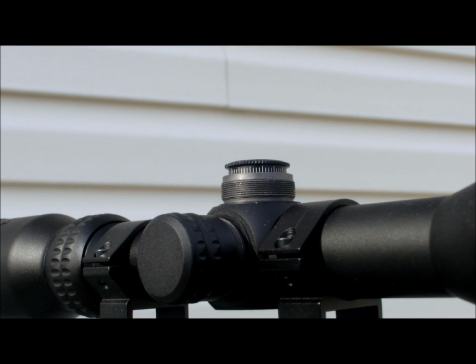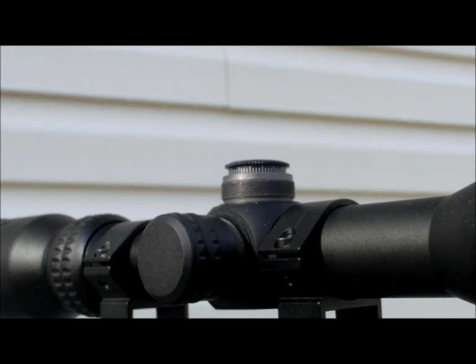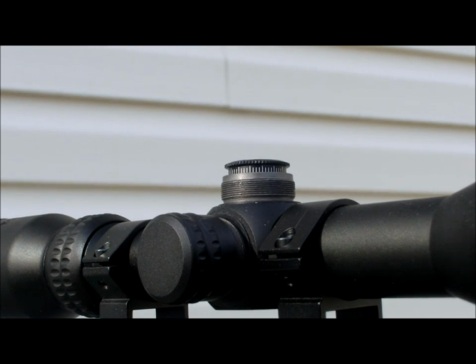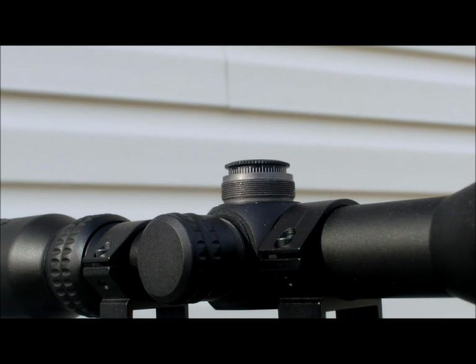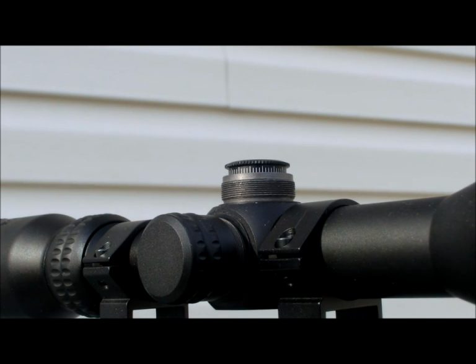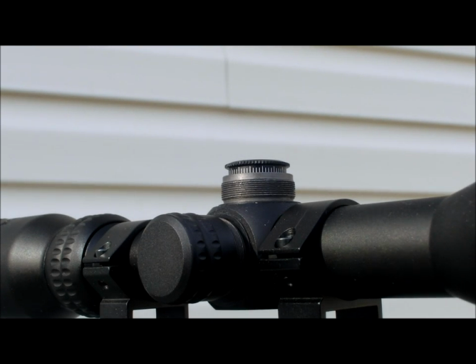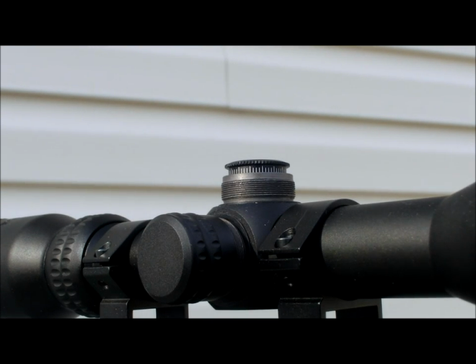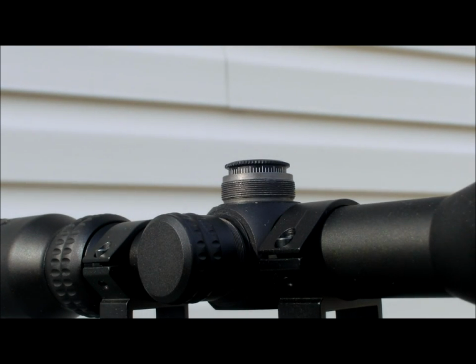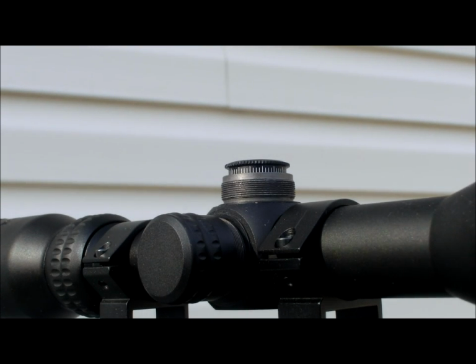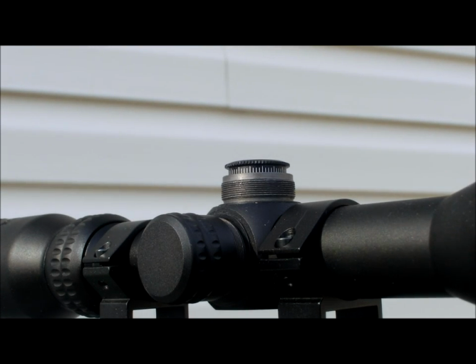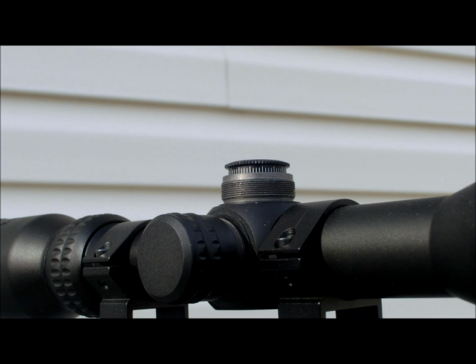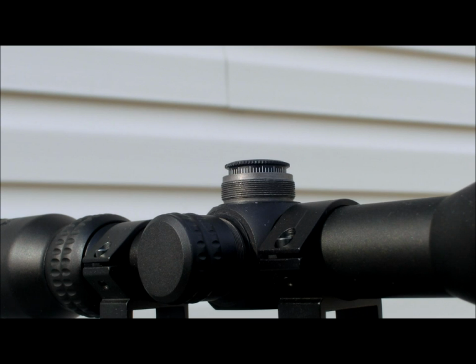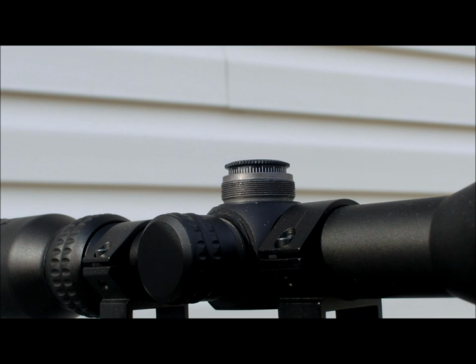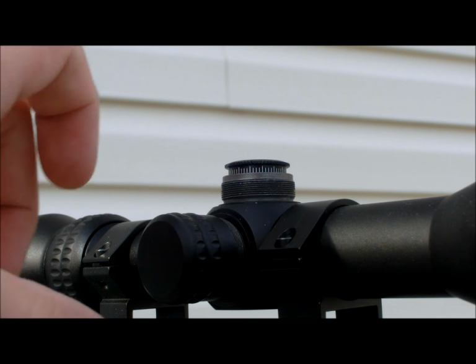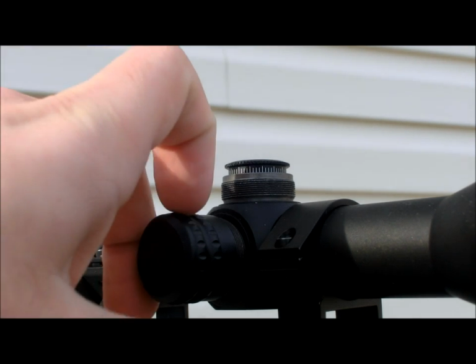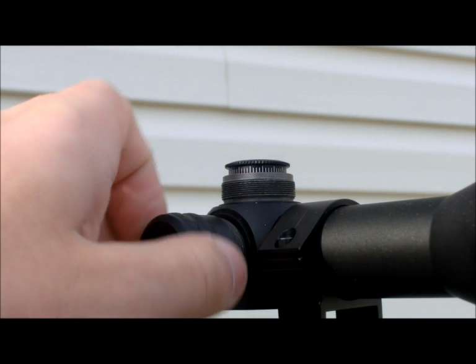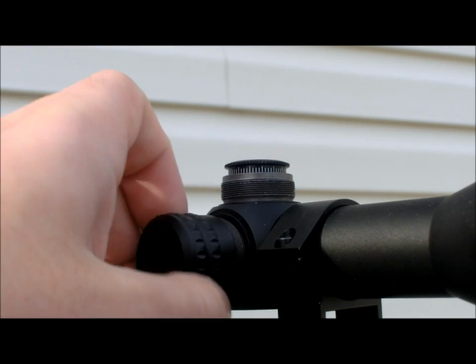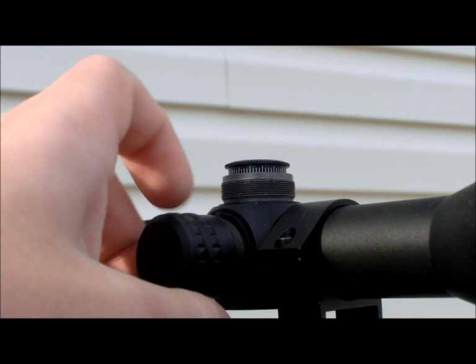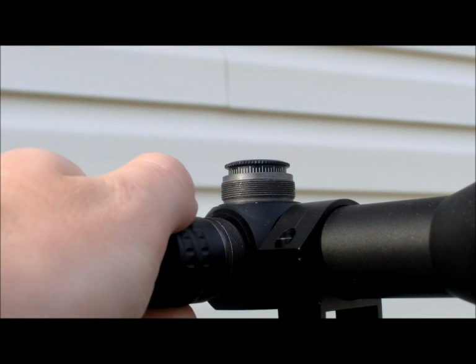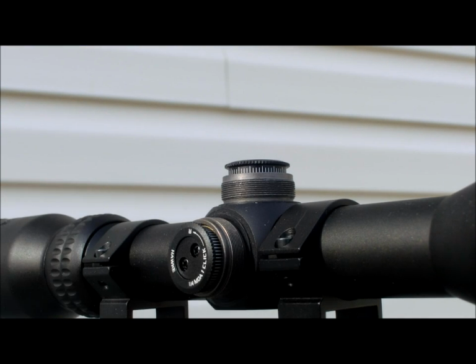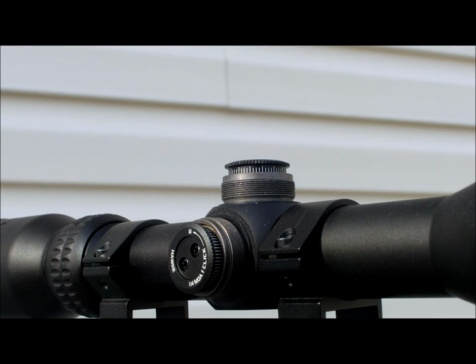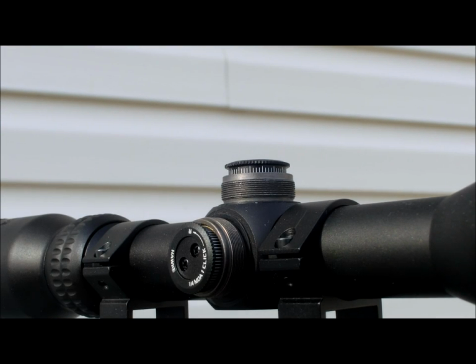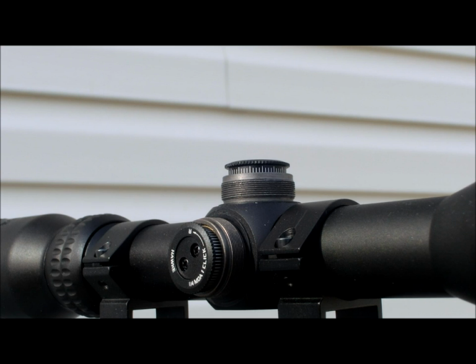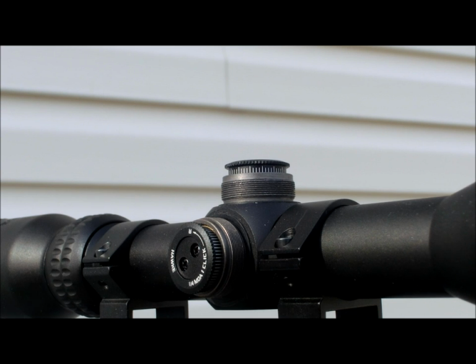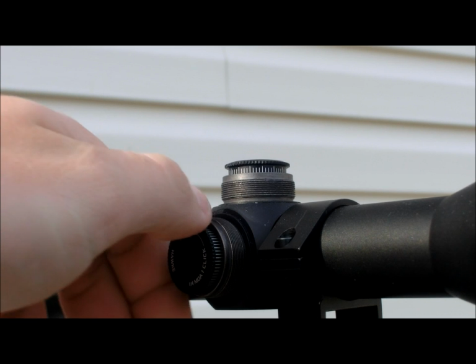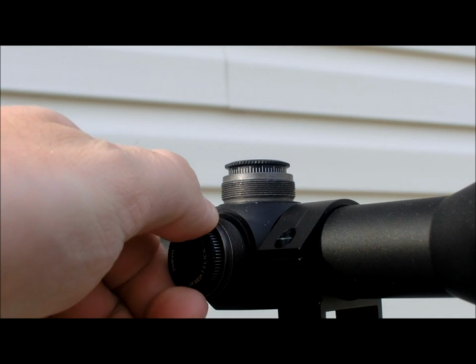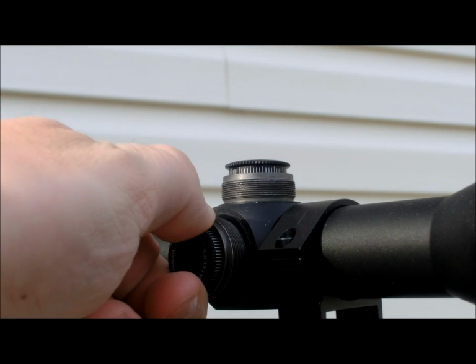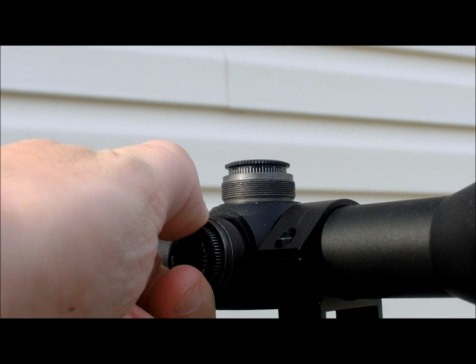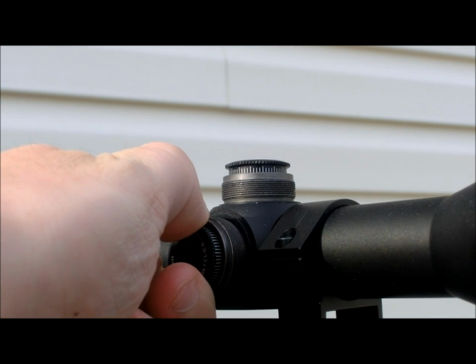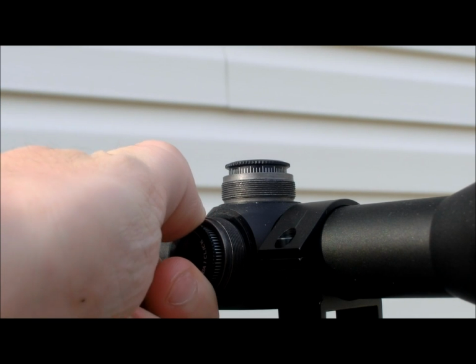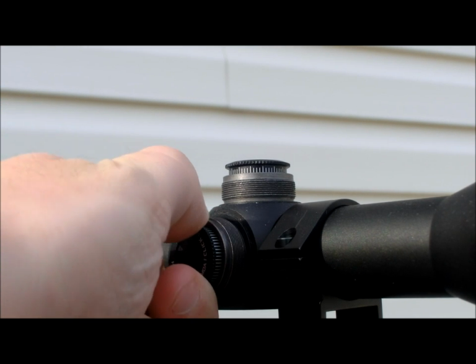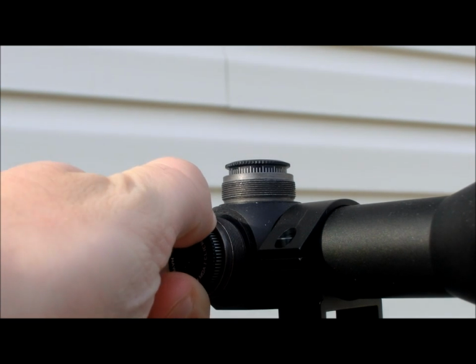Let's begin with one of the new upgrades that Hawk has made to this scope: the windage and elevation turrets. The new adjustment turrets are a low profile turret that makes adjusting your point of impact much easier than the older style. The one-quarter MOA clicks are nice and crisp as well.